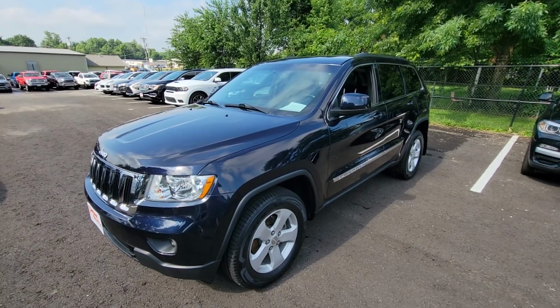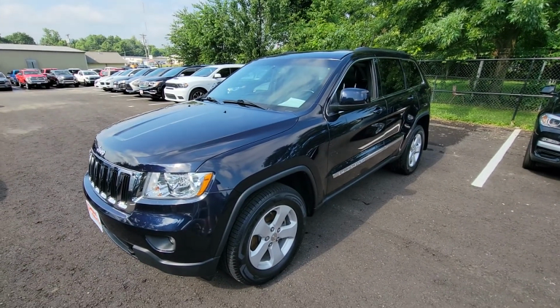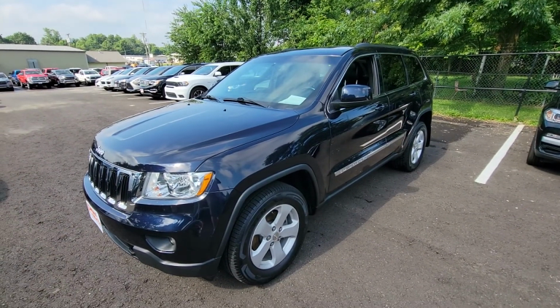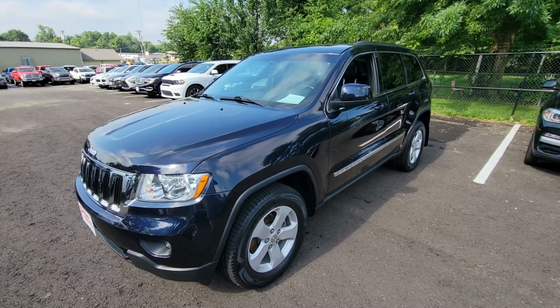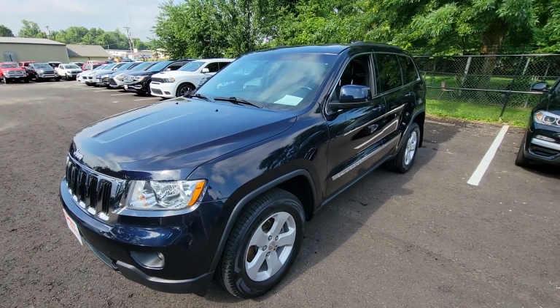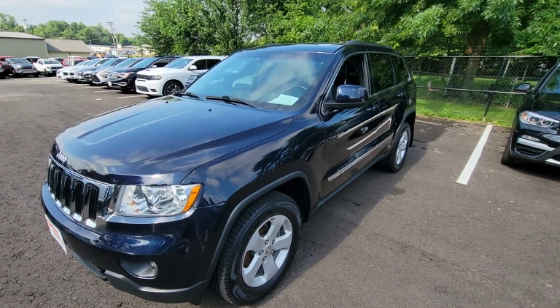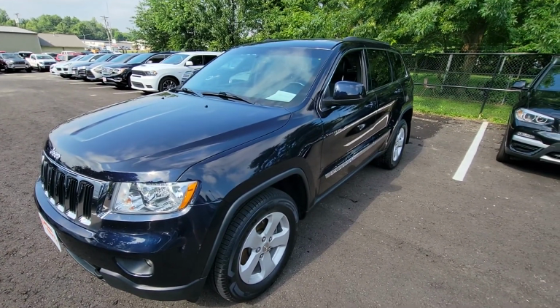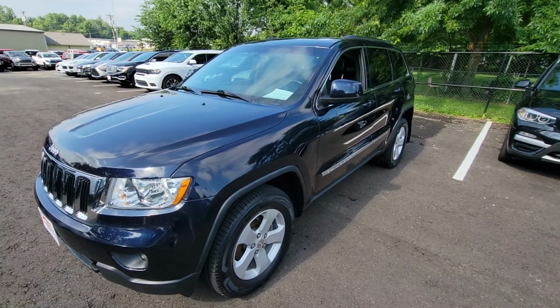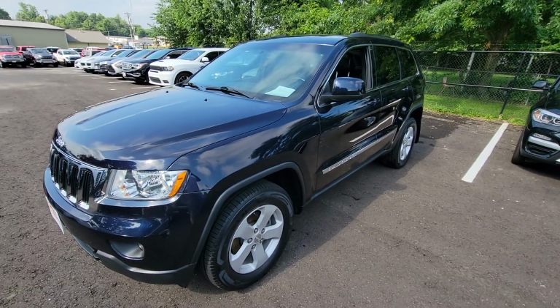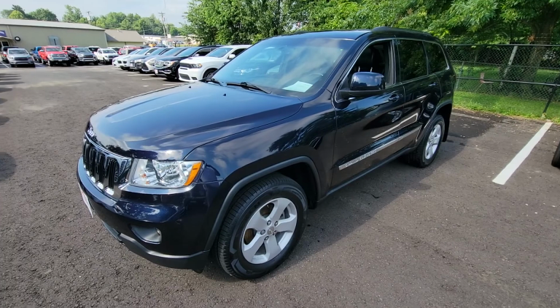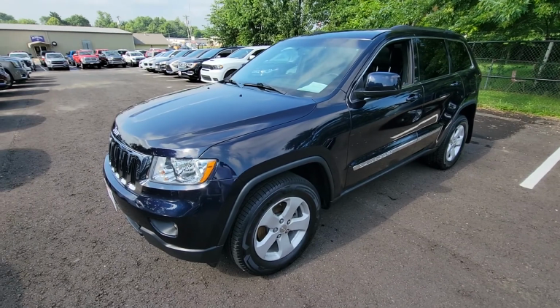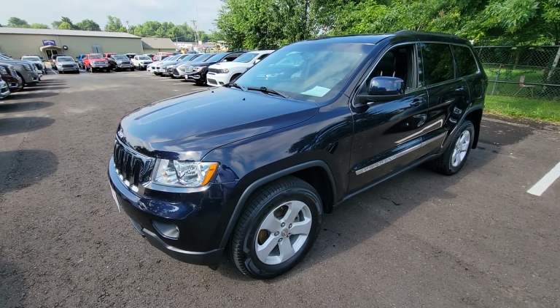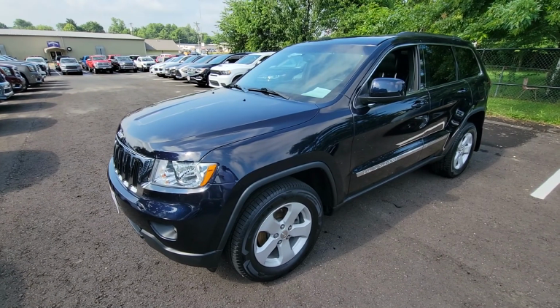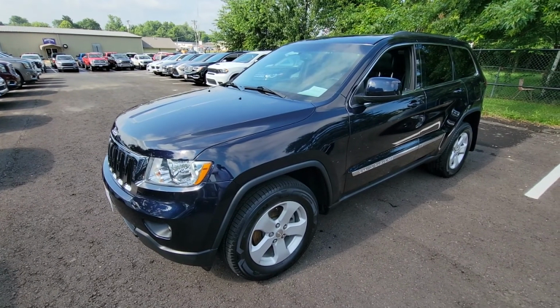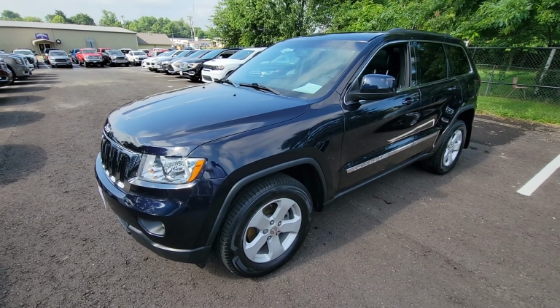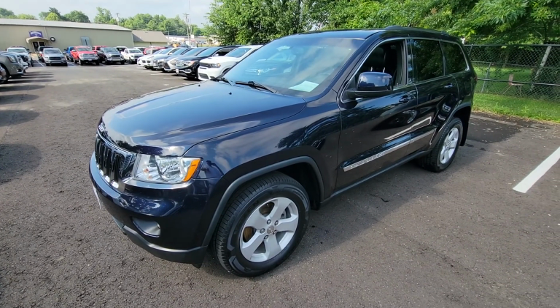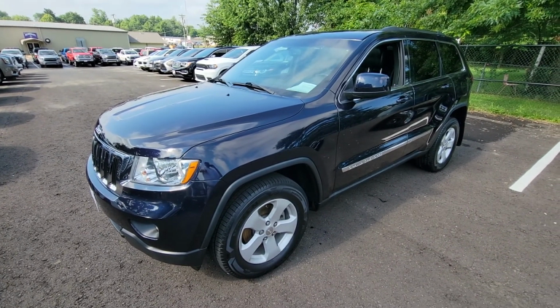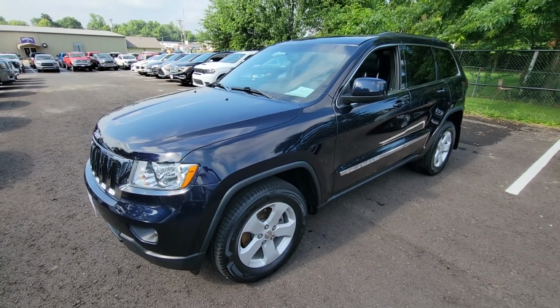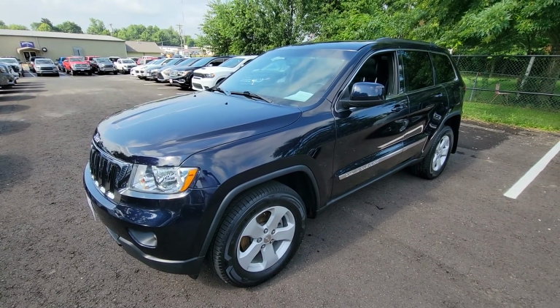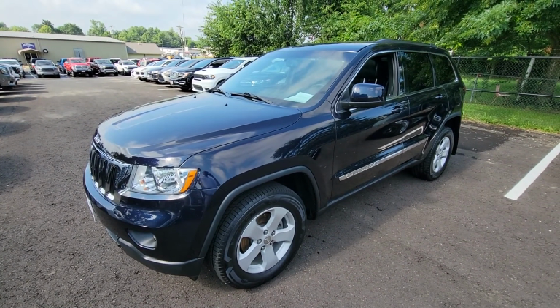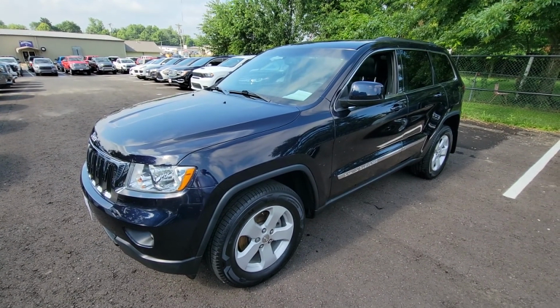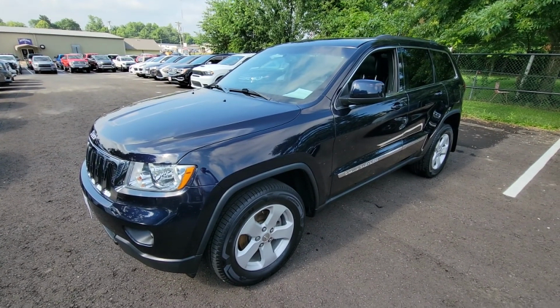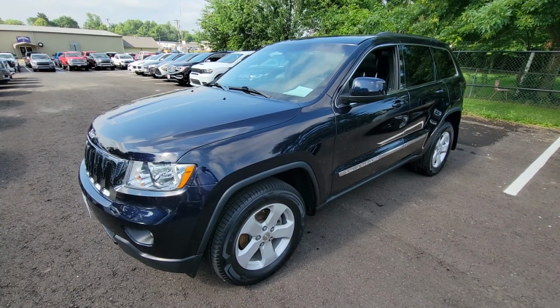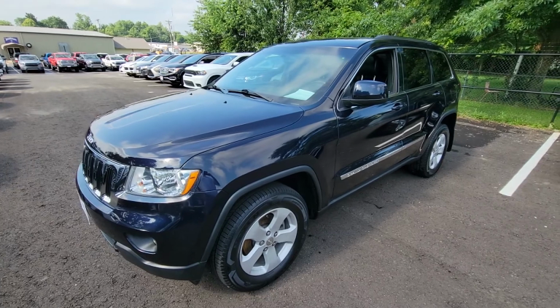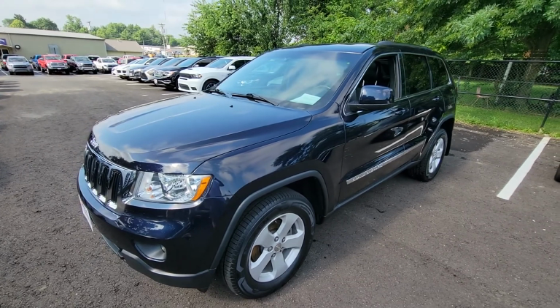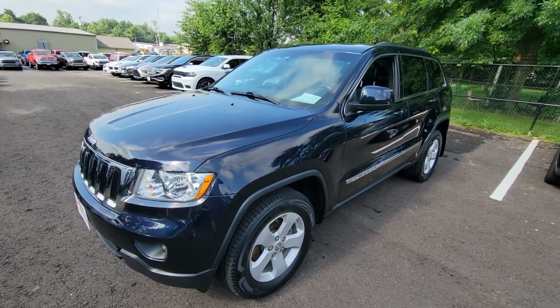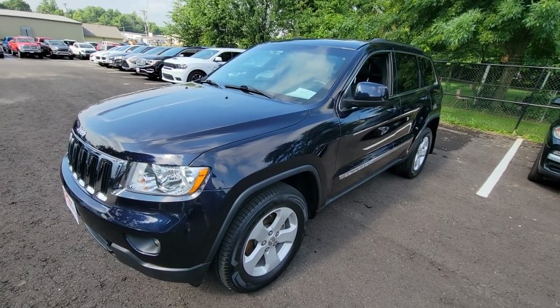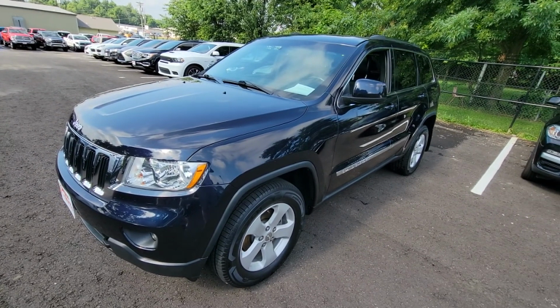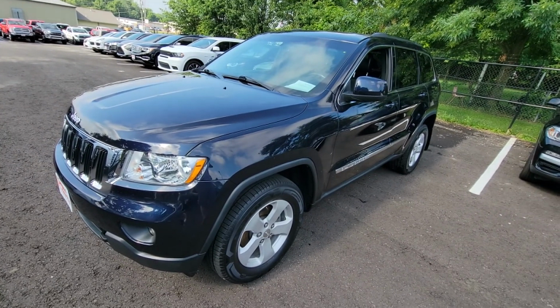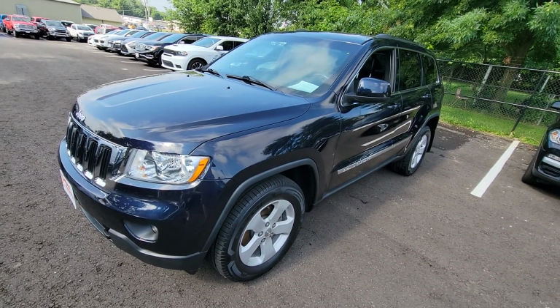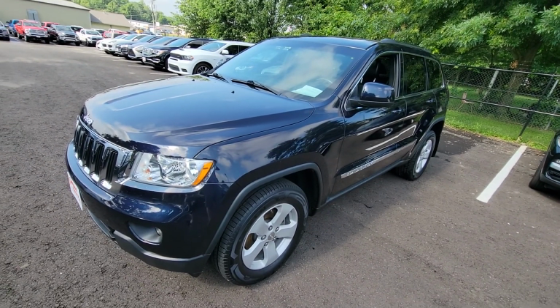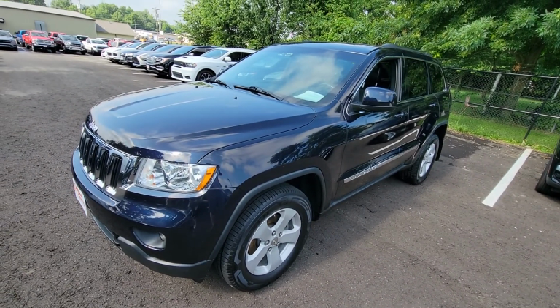Good morning. This is Adam with Perkins Motorplex Direct. I'm going to show you today the 2011 Jeep Grand Cherokee Laredo Edition. Beautiful vehicle — one of my favorites we have on the lot right now.